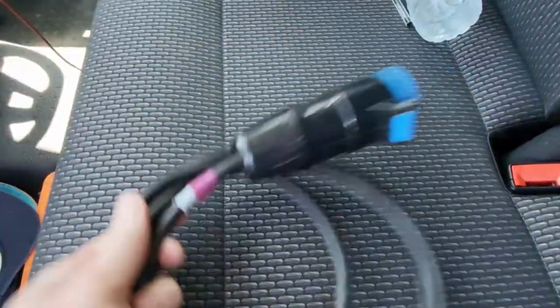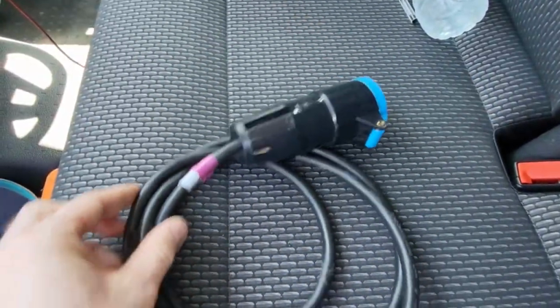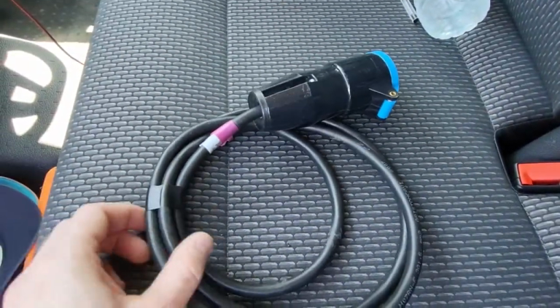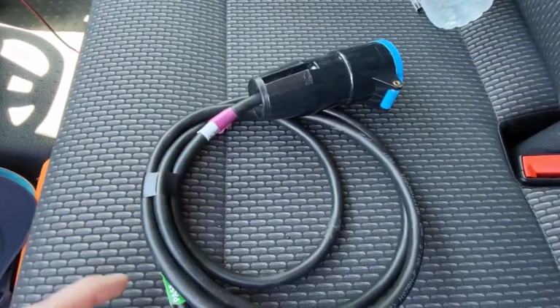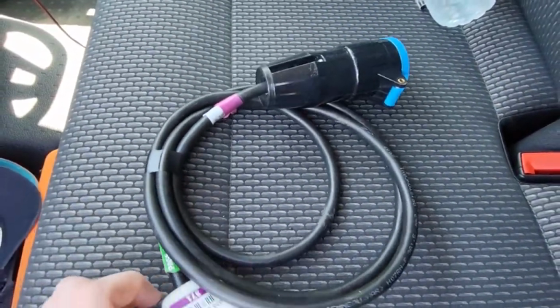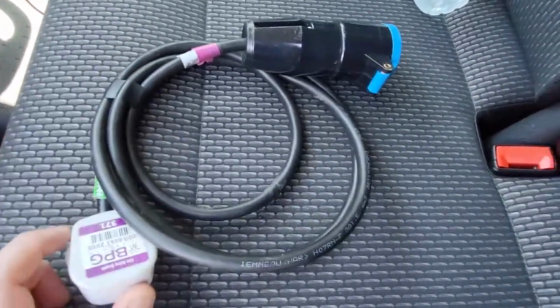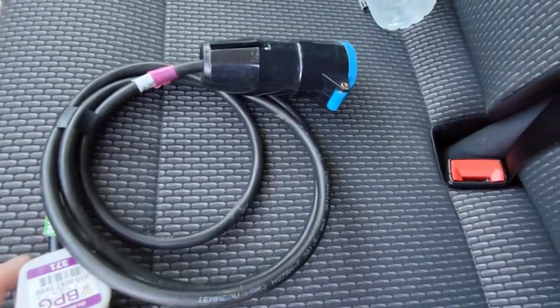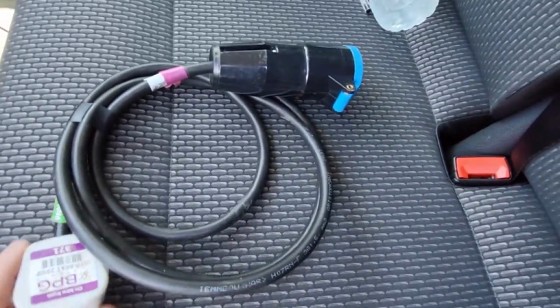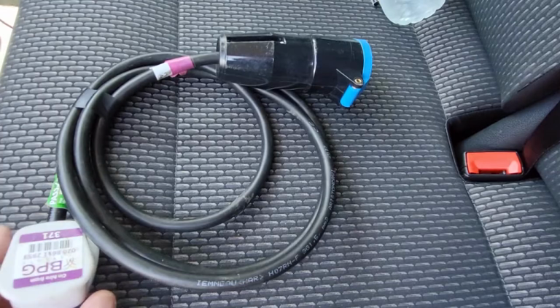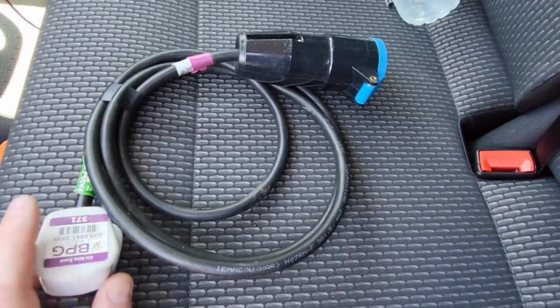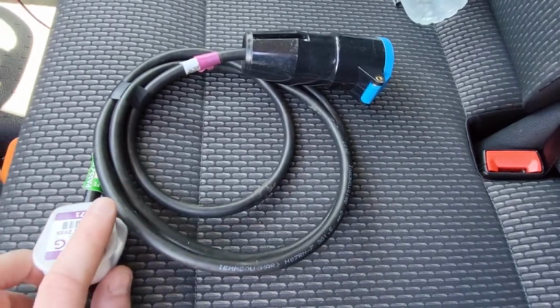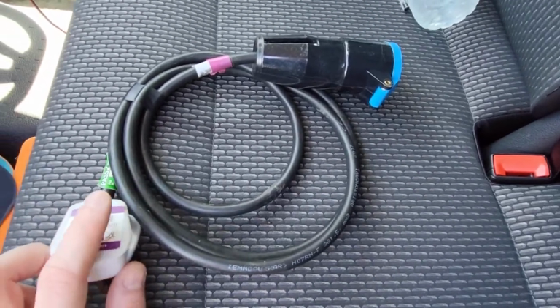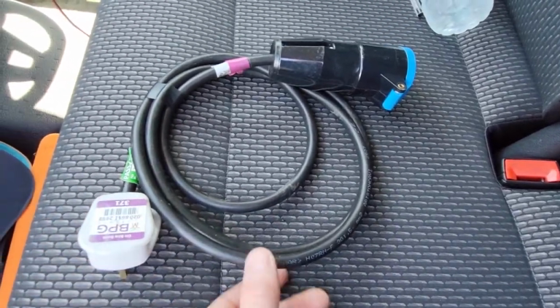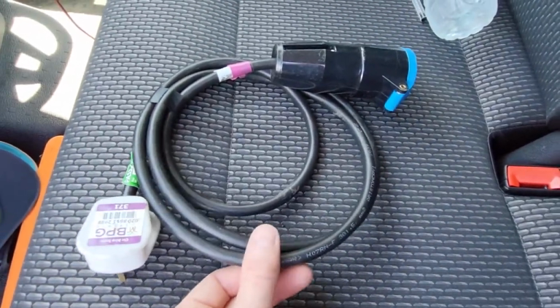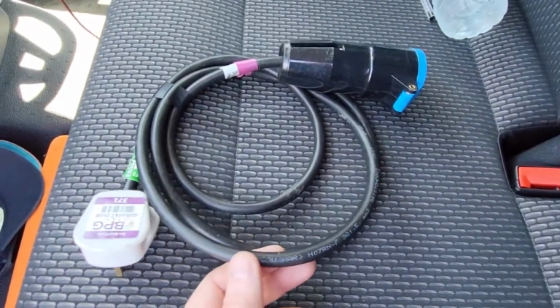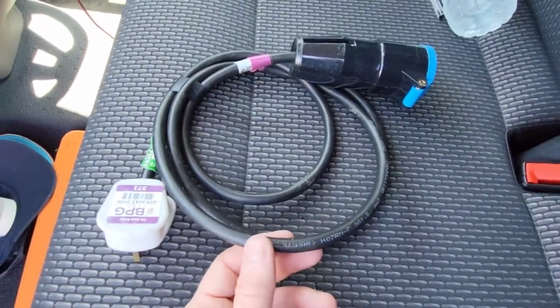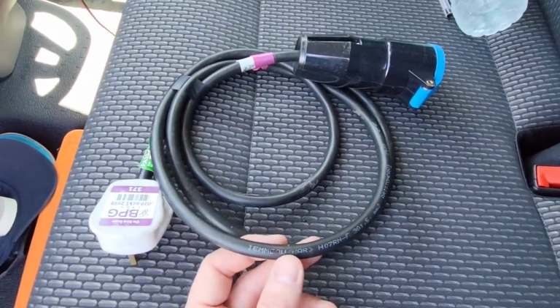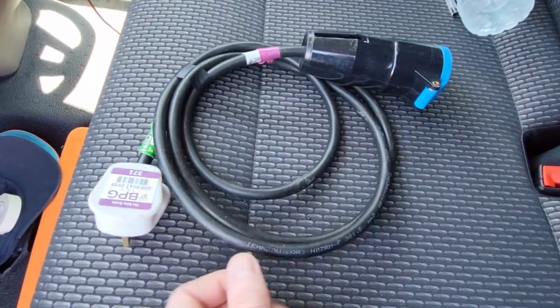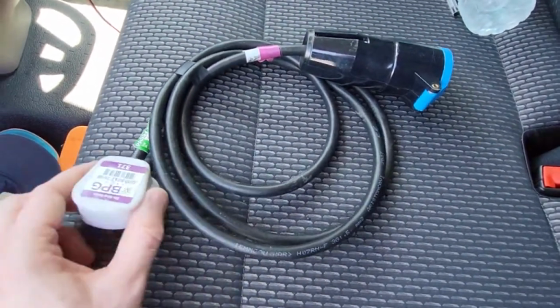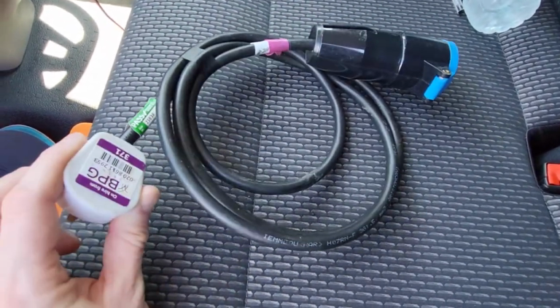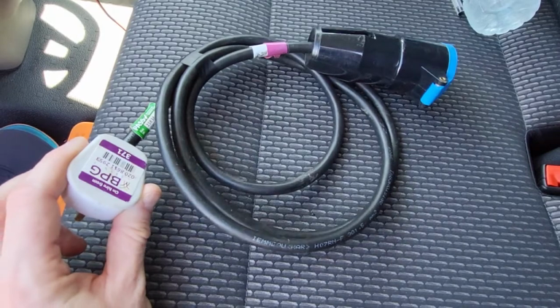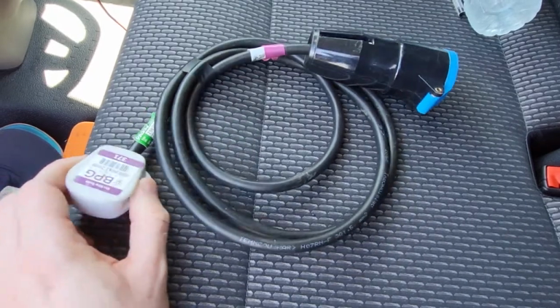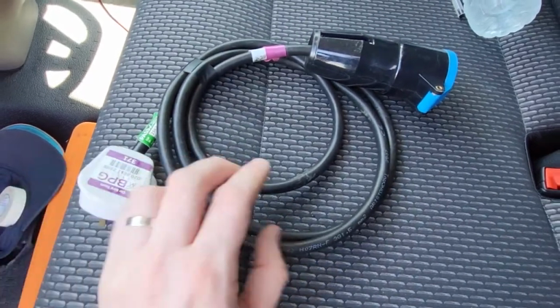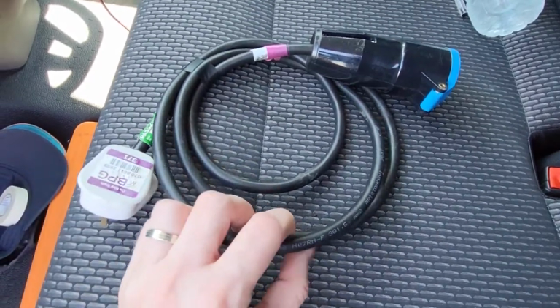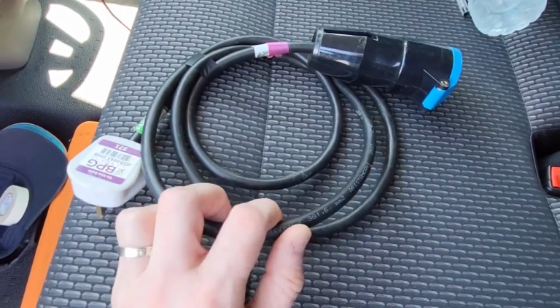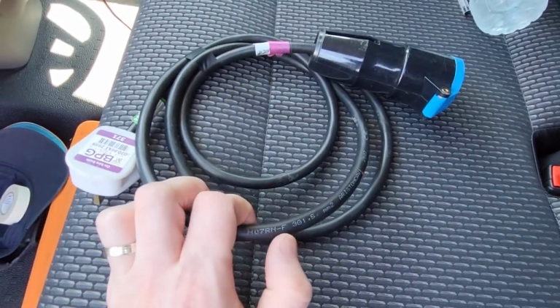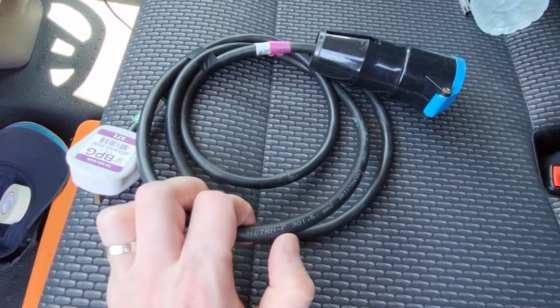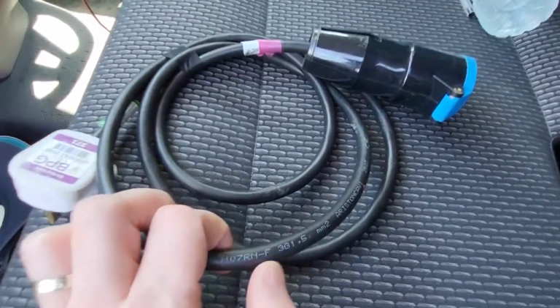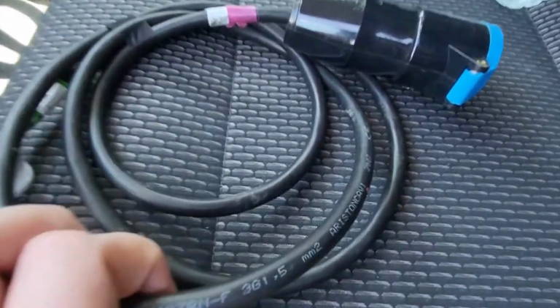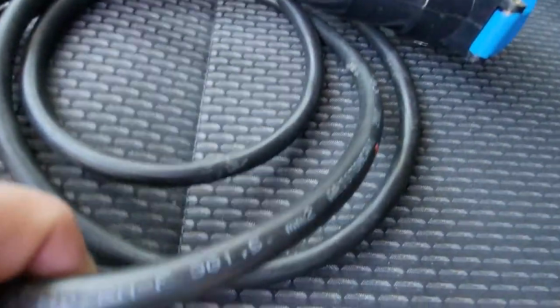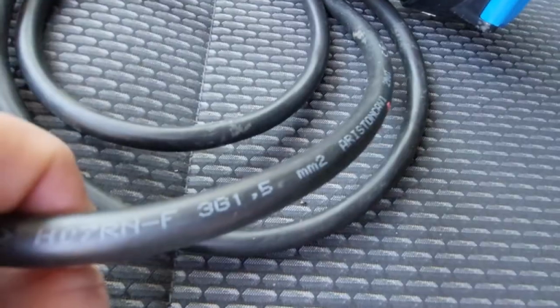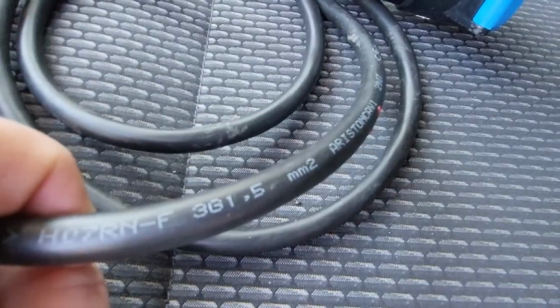Now one question that comes up a lot is: what cross section, what size cable should this be? And on an adapter like this, the cable should only be 1.5mm, as you can see there.